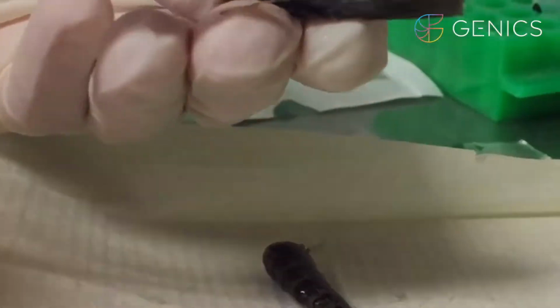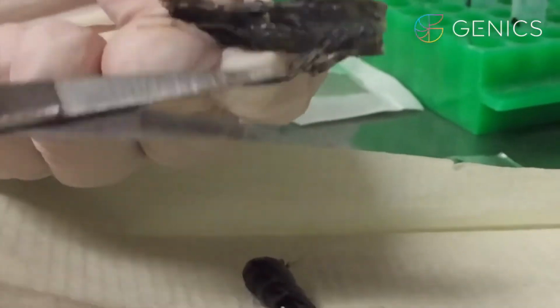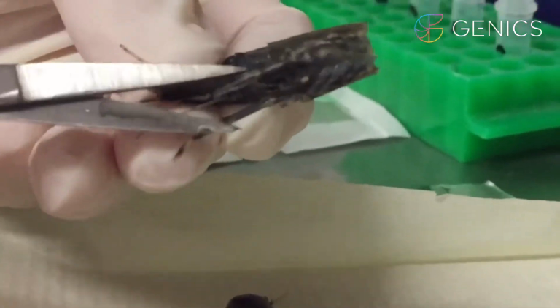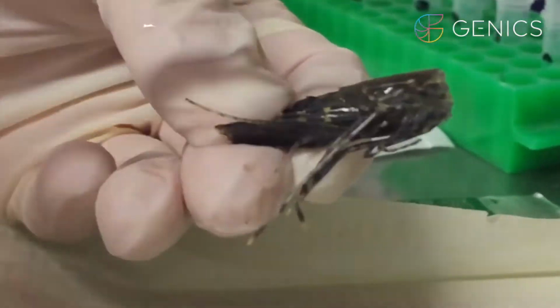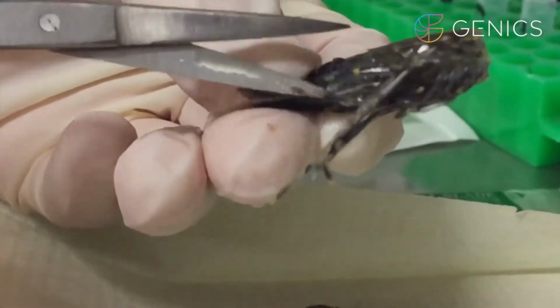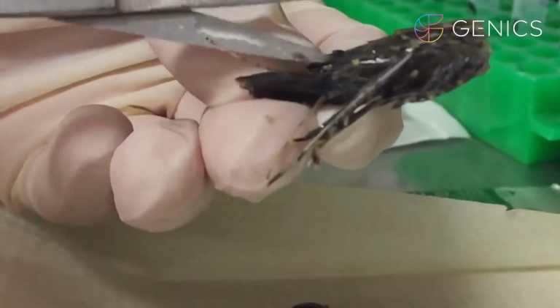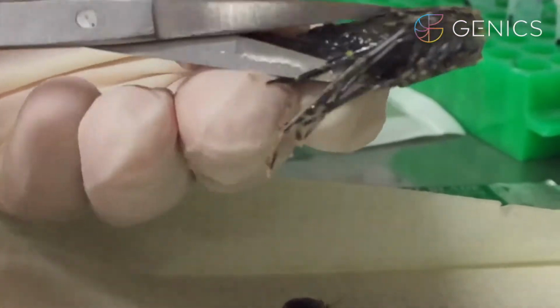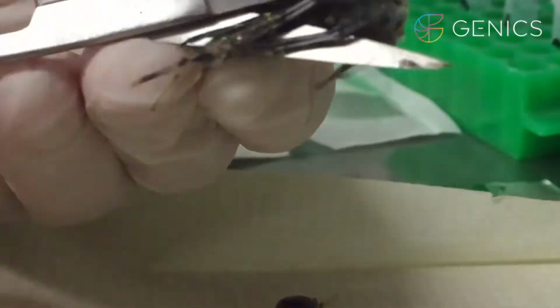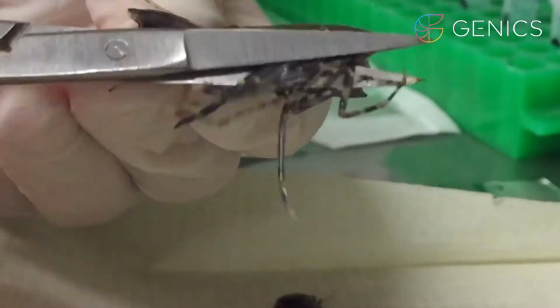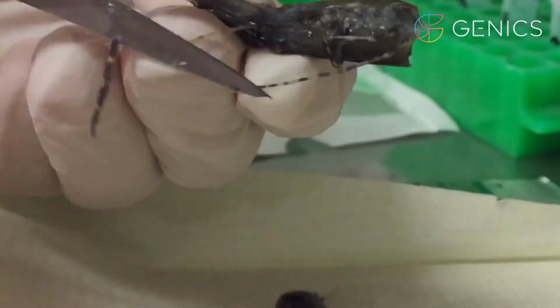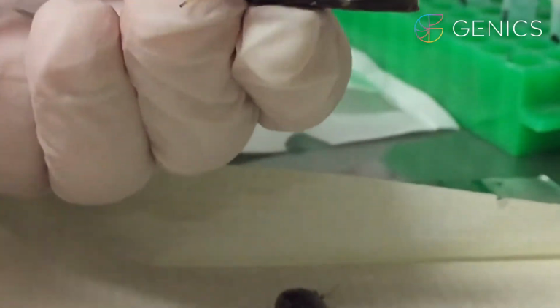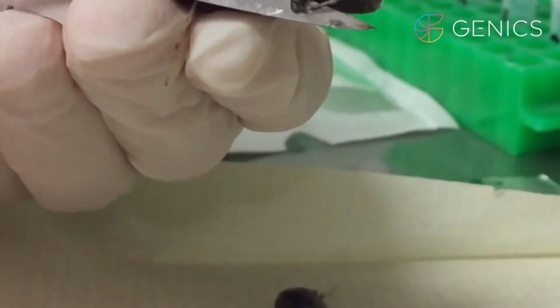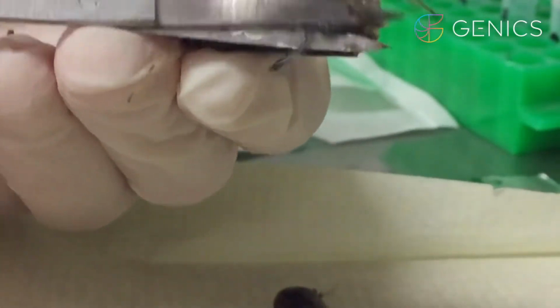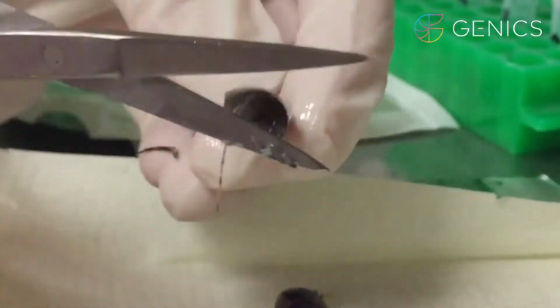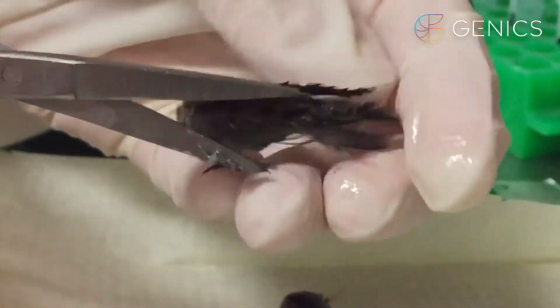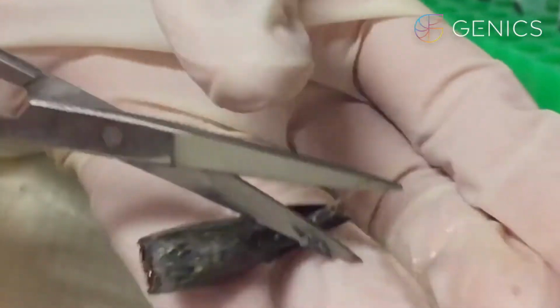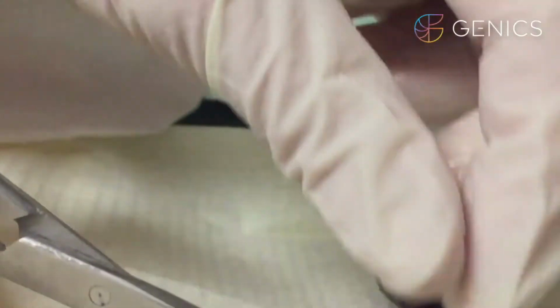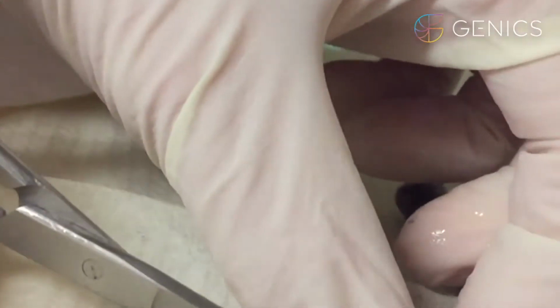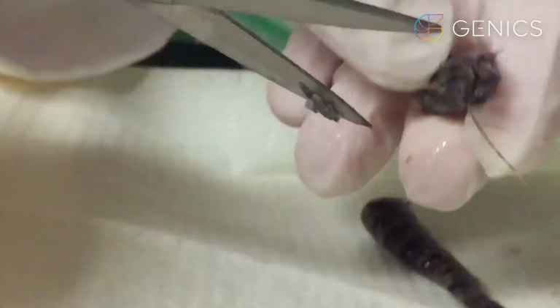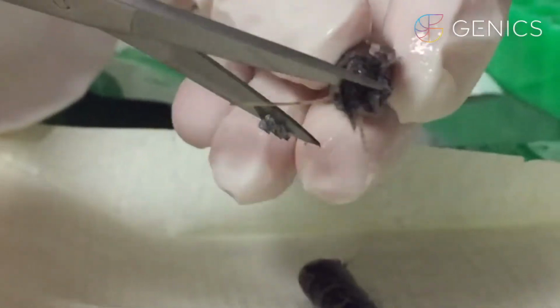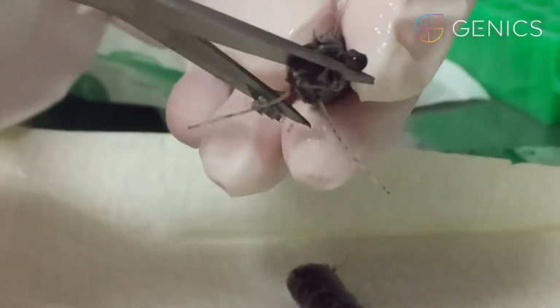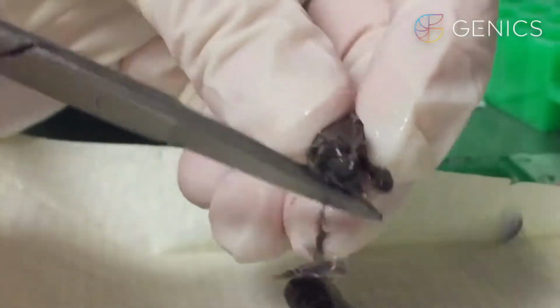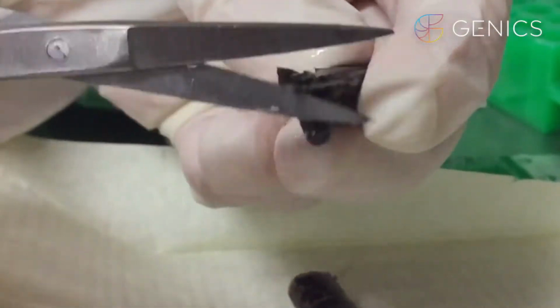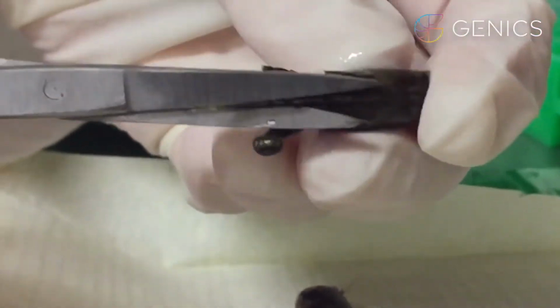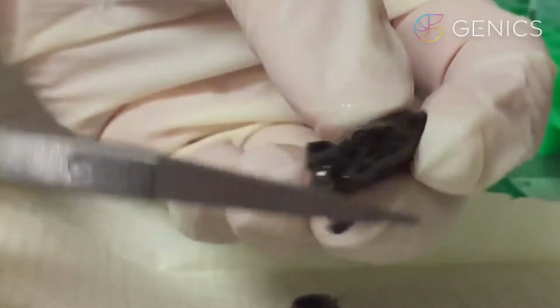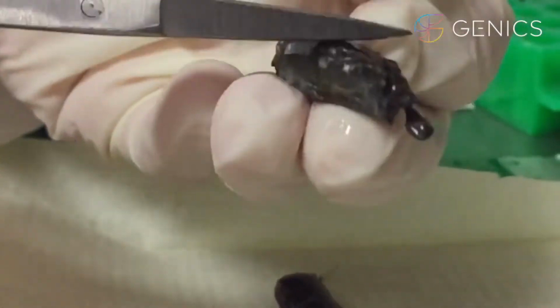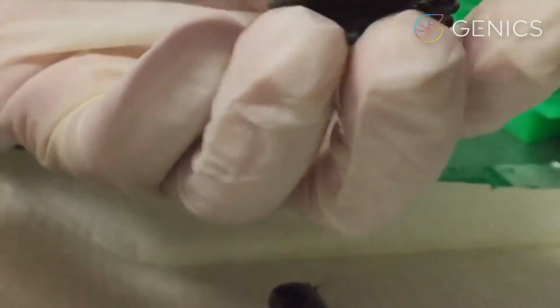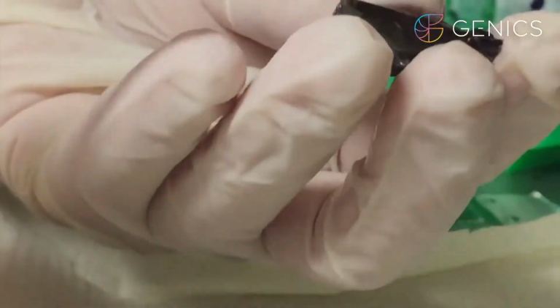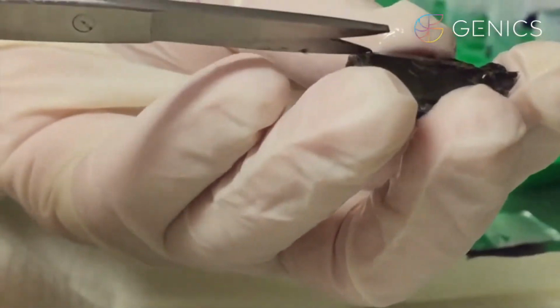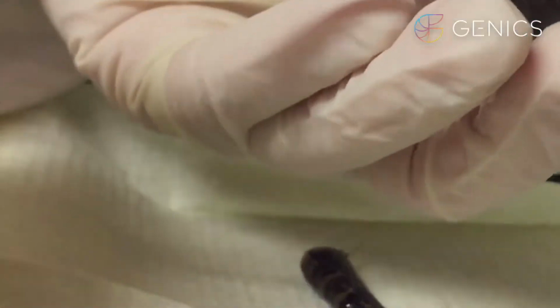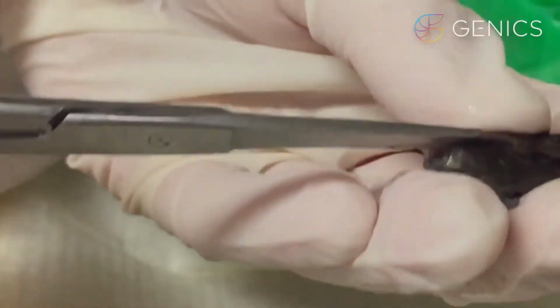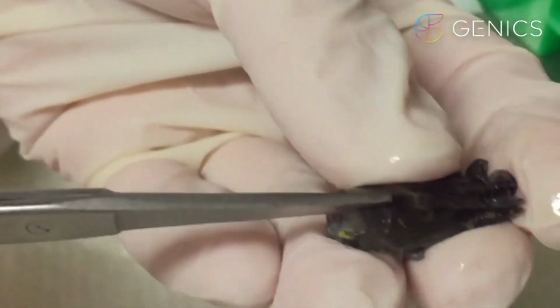Next, we take our headpiece and cut off the periopods and trim those right back. We then trim the face parts and cut back onto the rostrum.